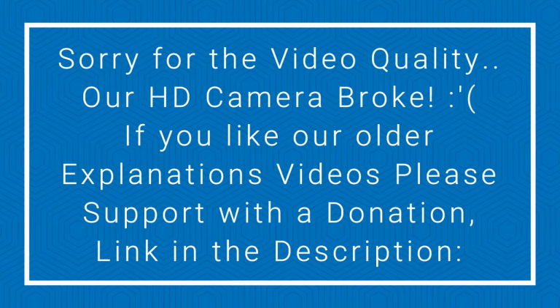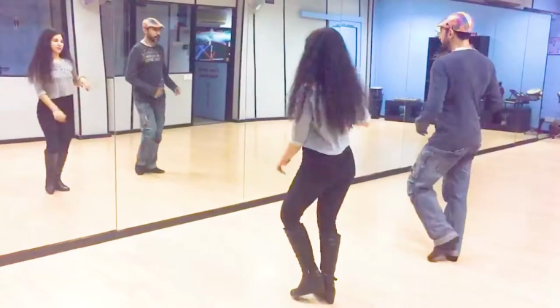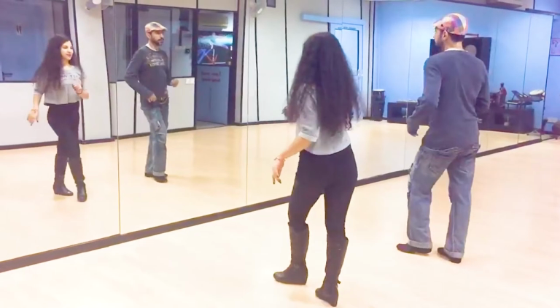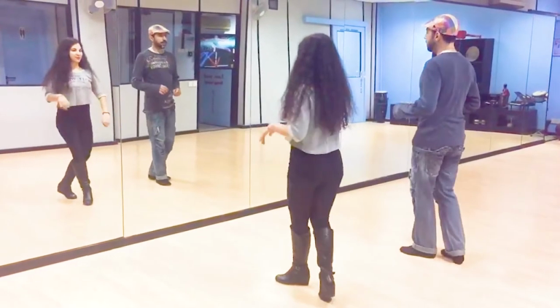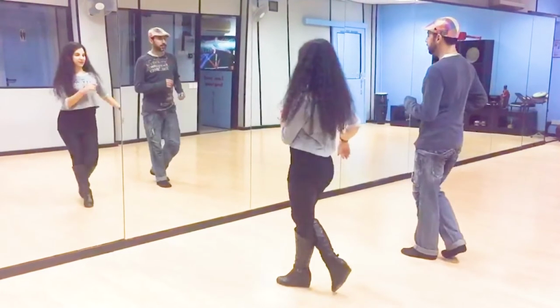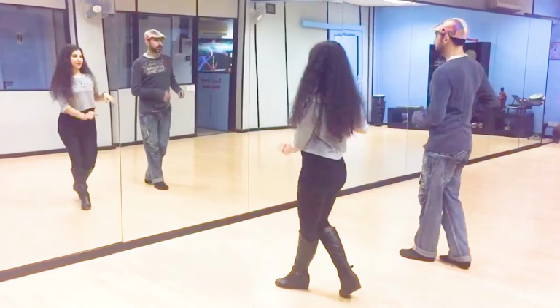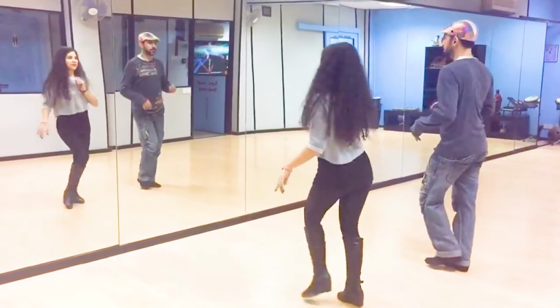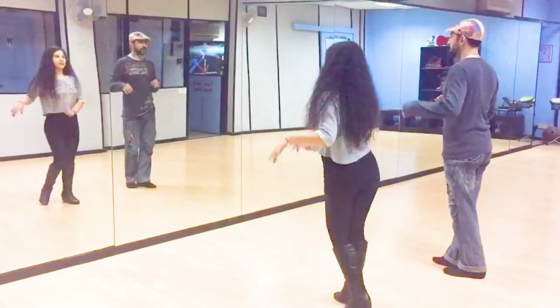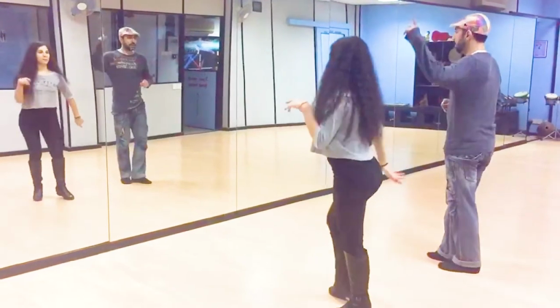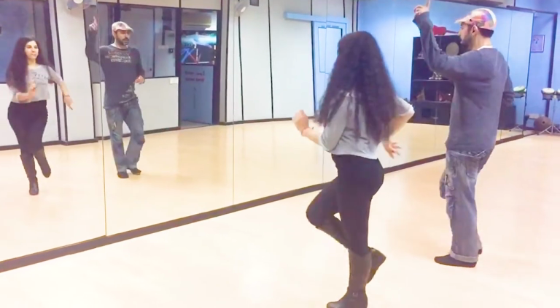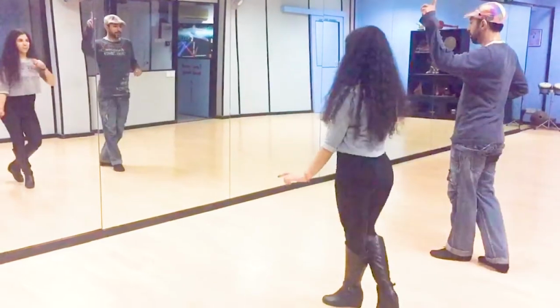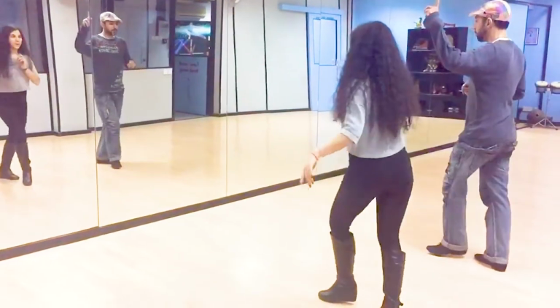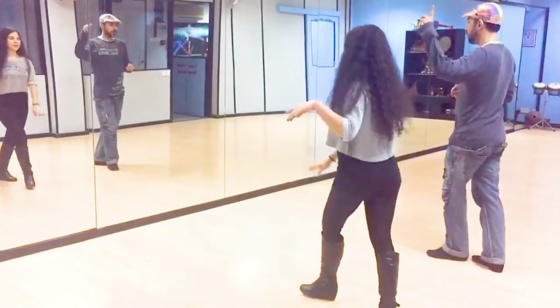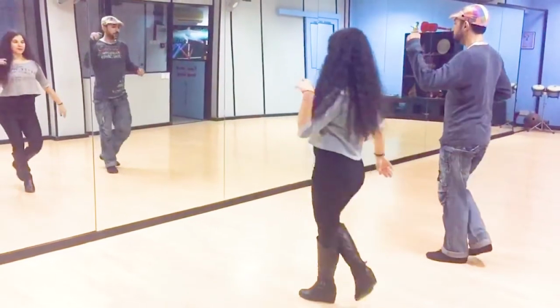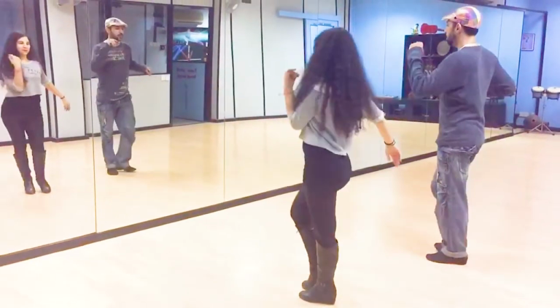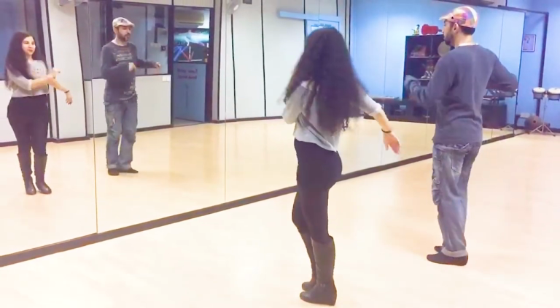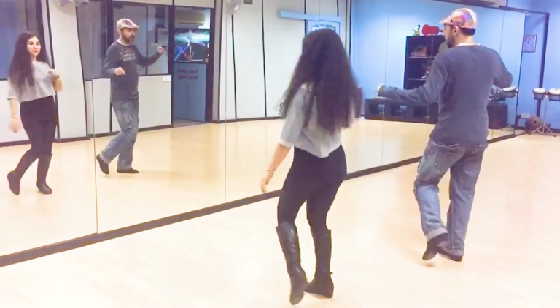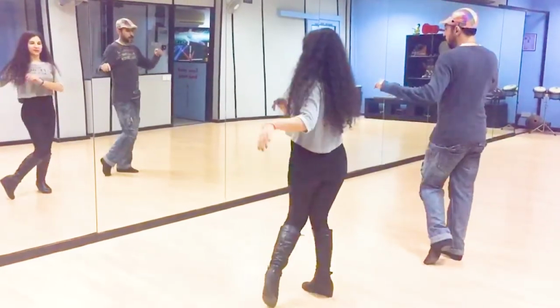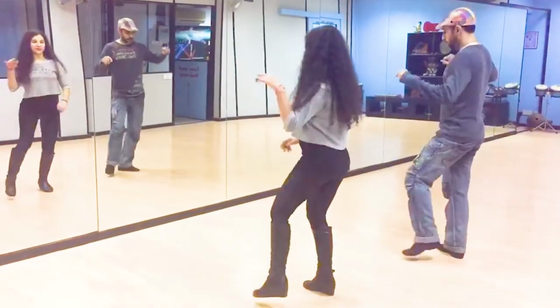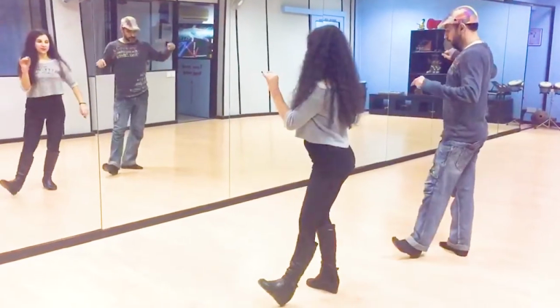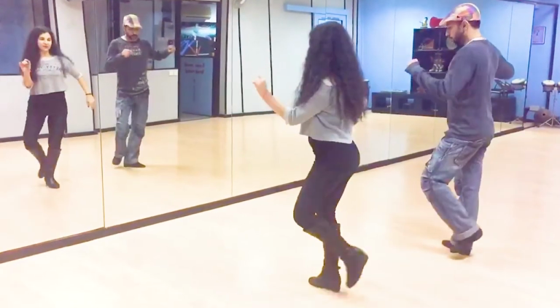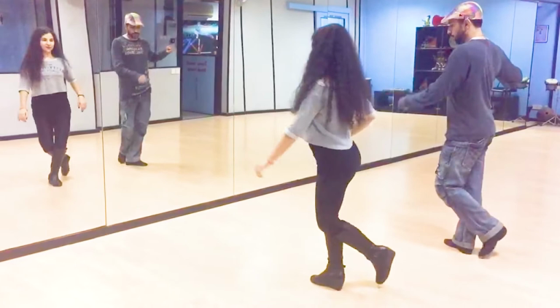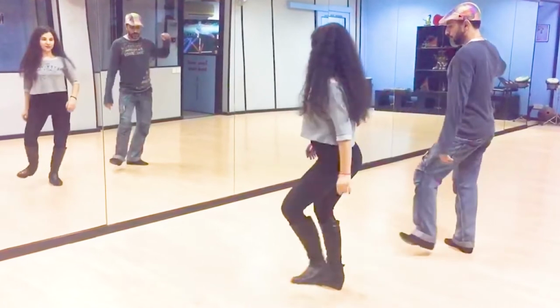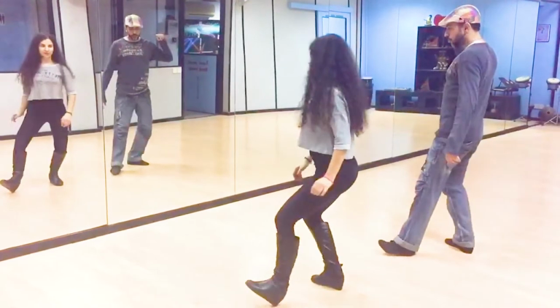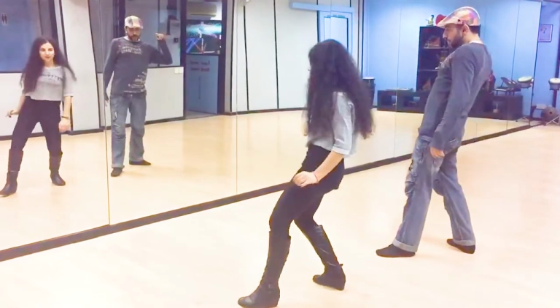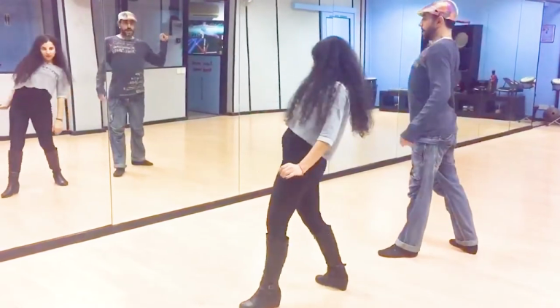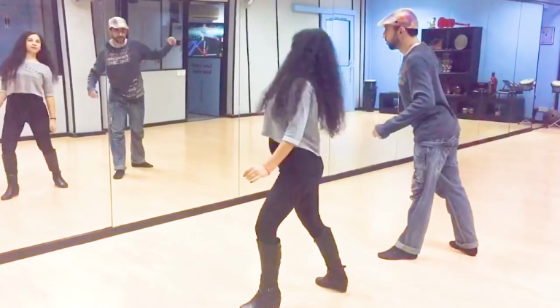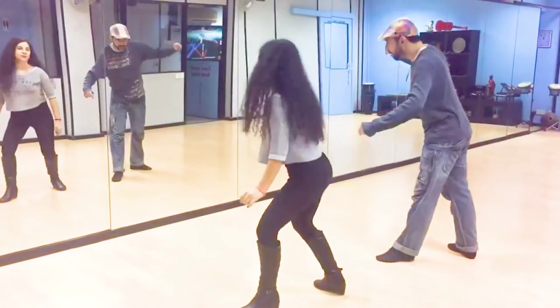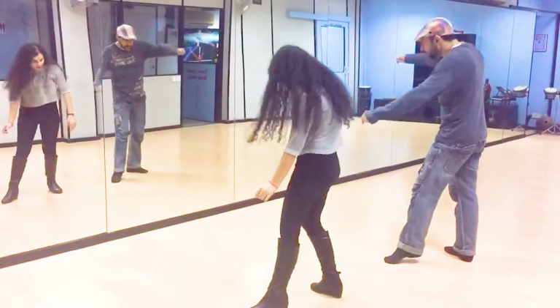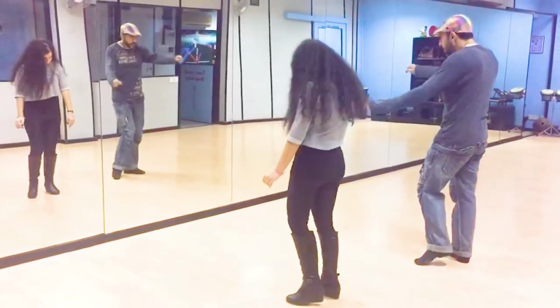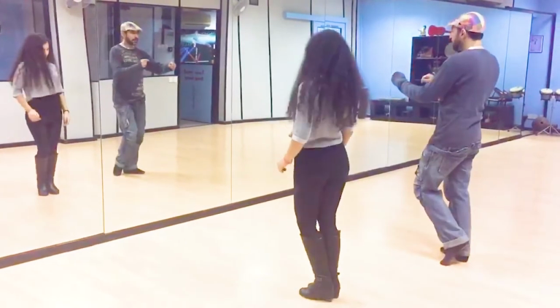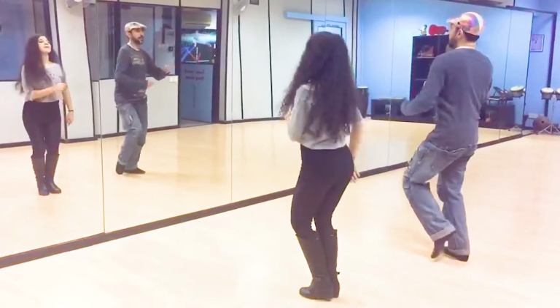And one, two, three. First one, here we go. One, two, three, four, five, six, seven, eight.